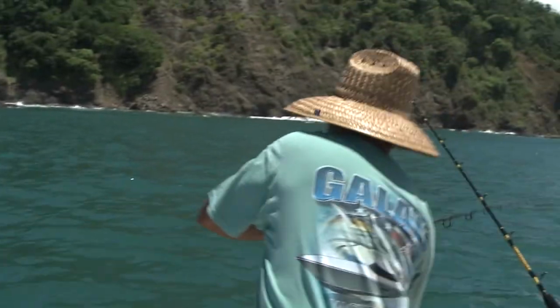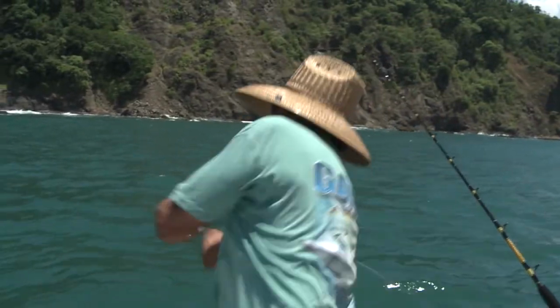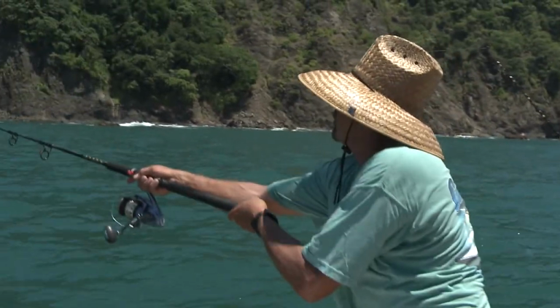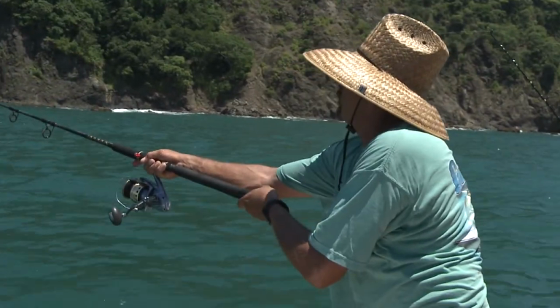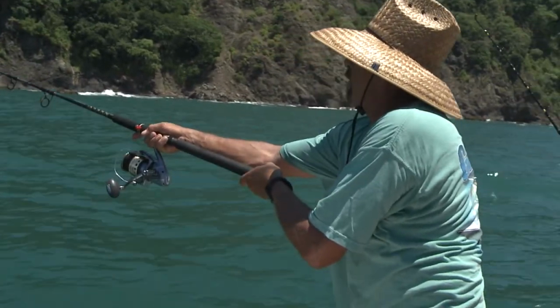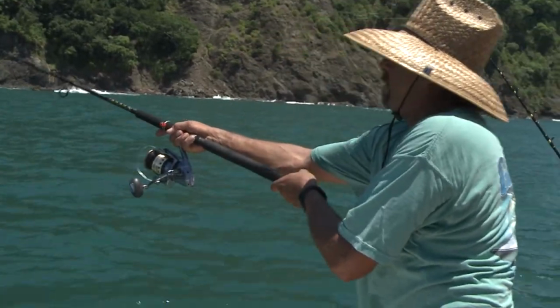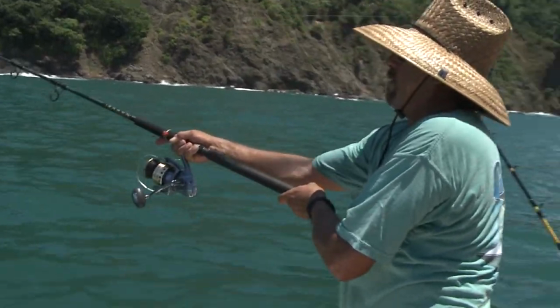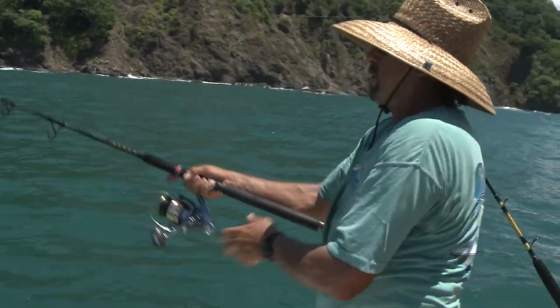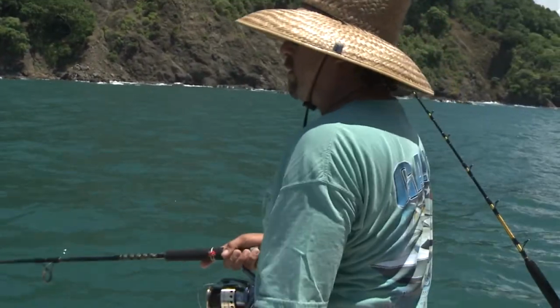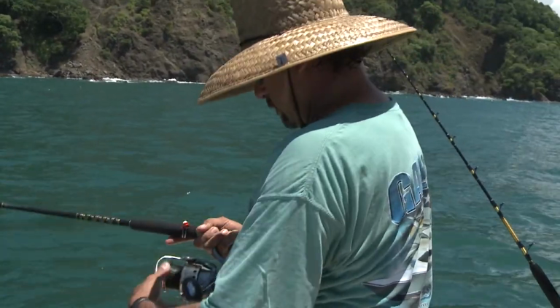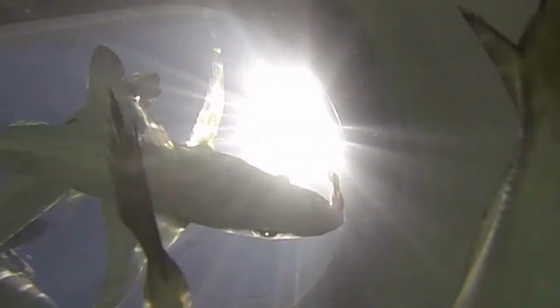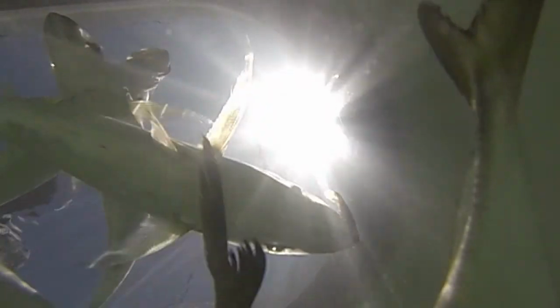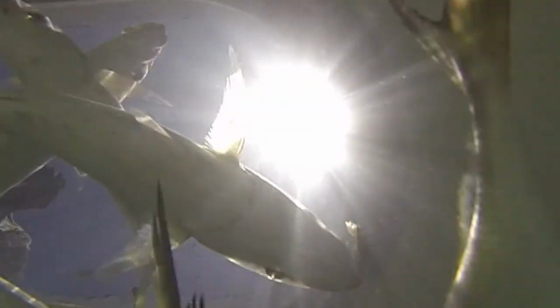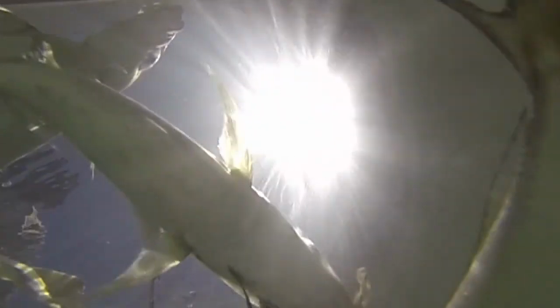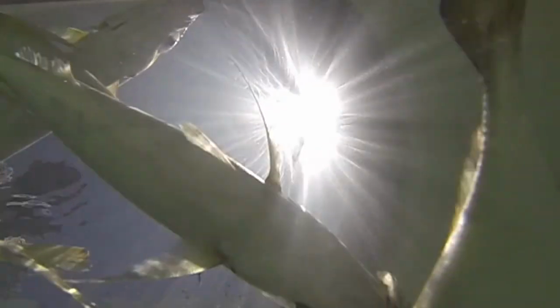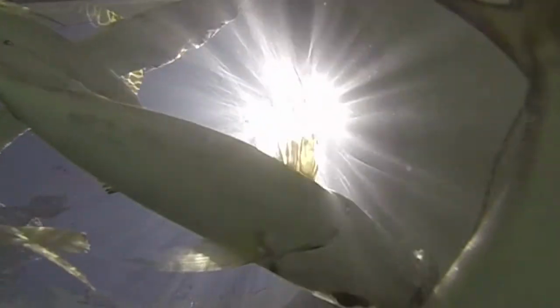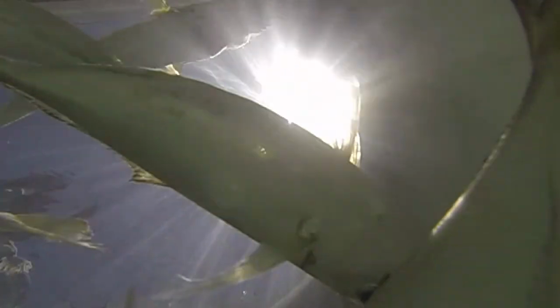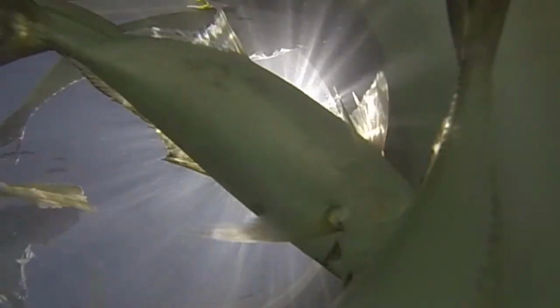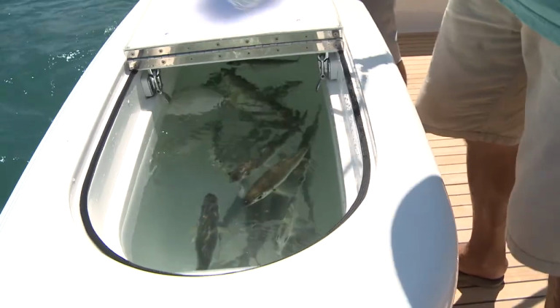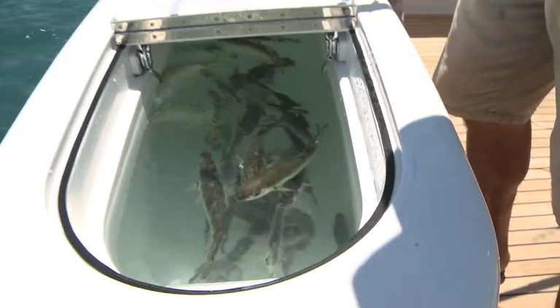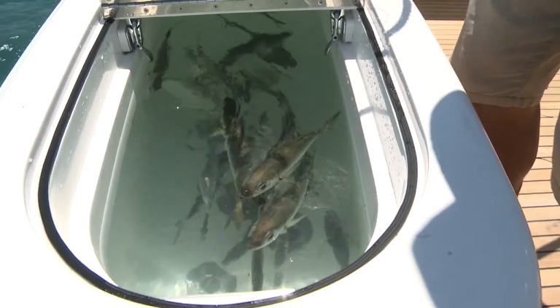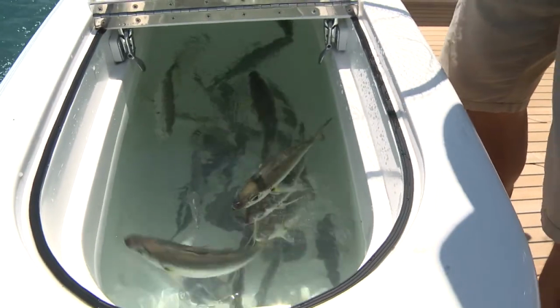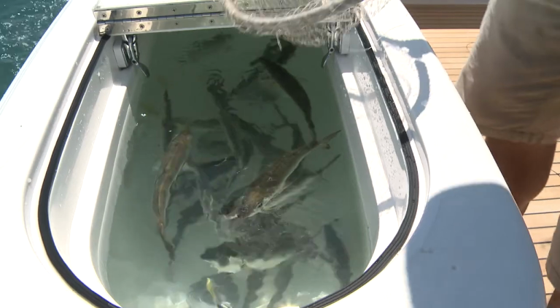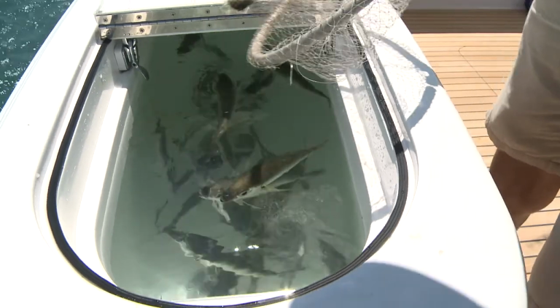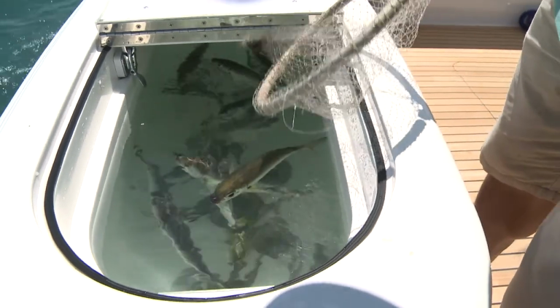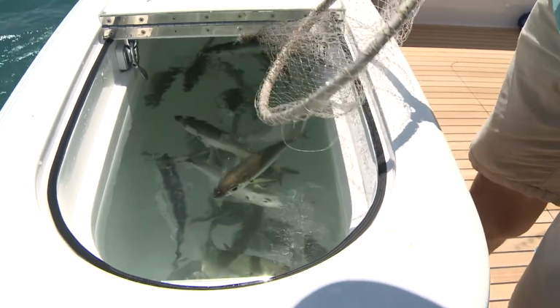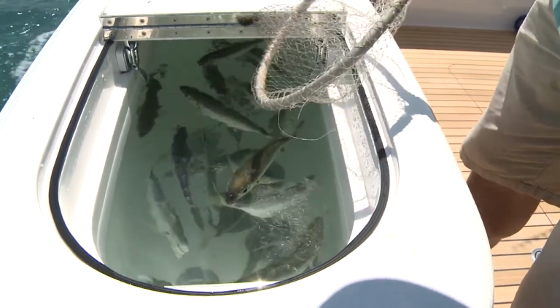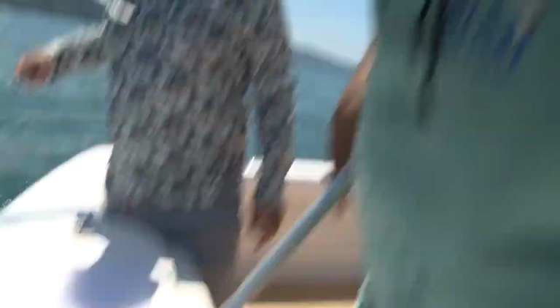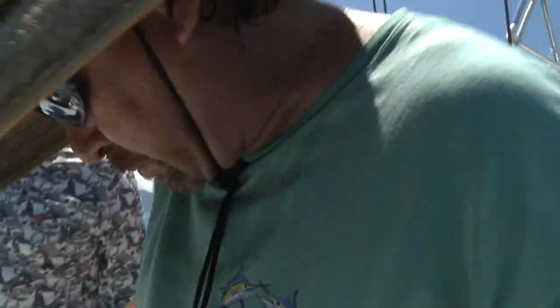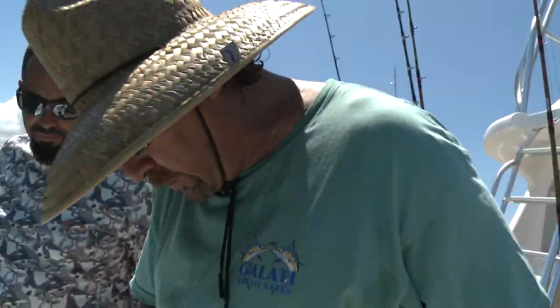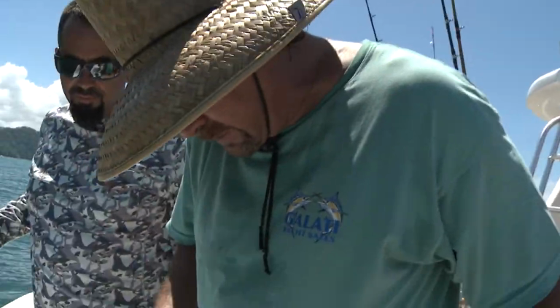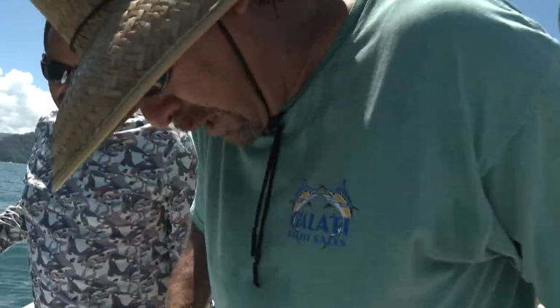We're here with Captain Carlos from Wingman Charters. What kind of live bait are we using today? We got some goggle eyes, some blue runners, and some look downs. We're going to start out with a goggle eye, and then use a variety of bait and see what happens.